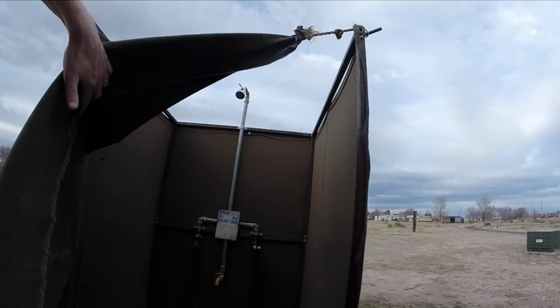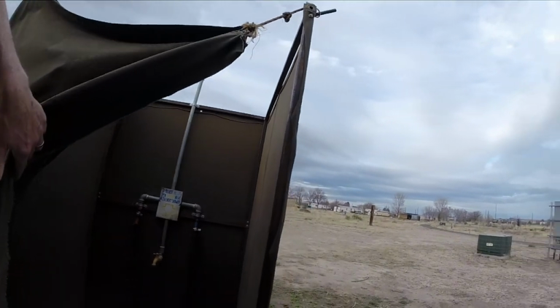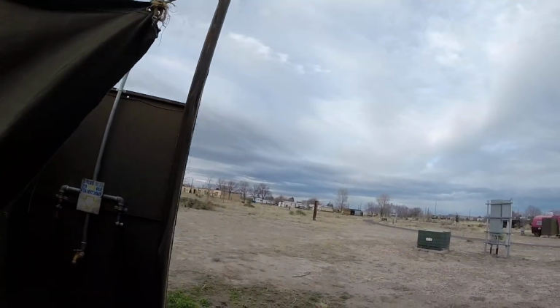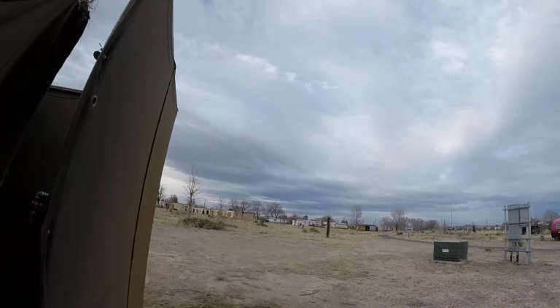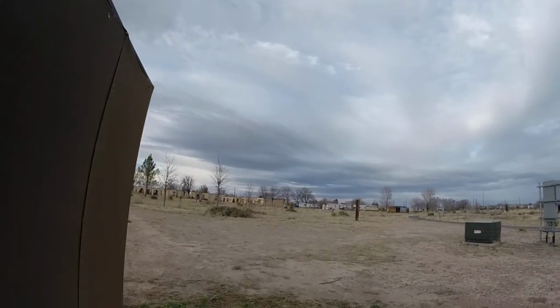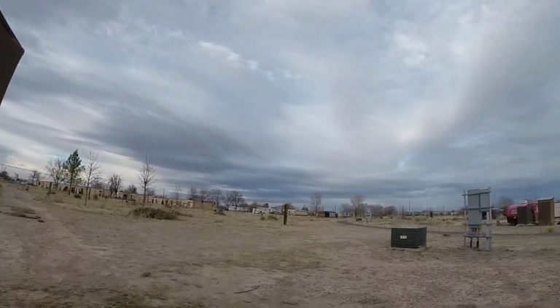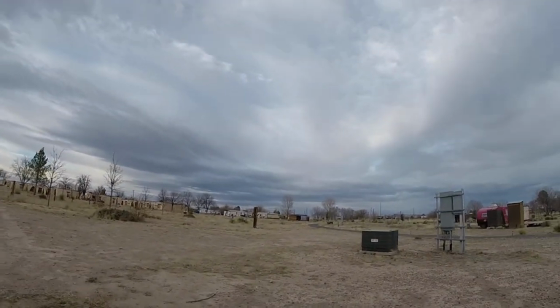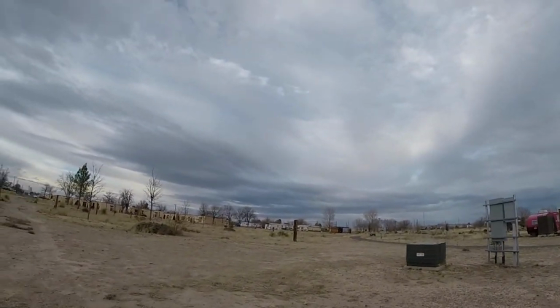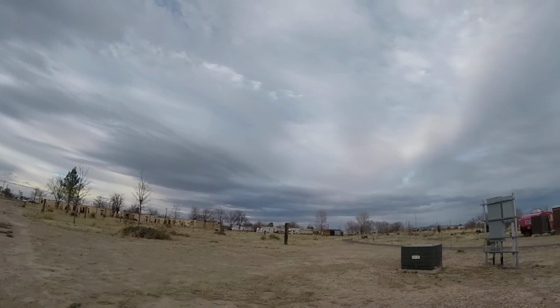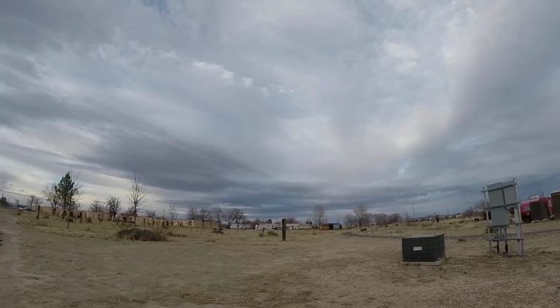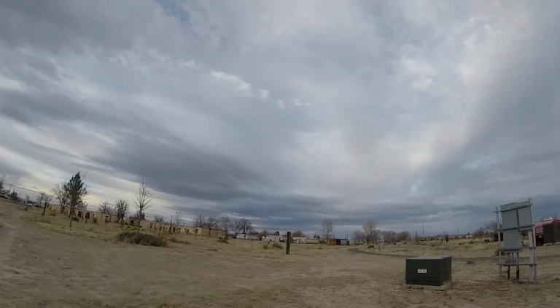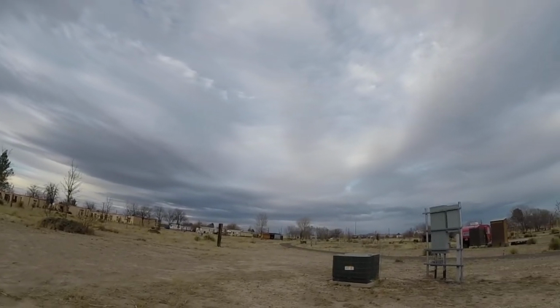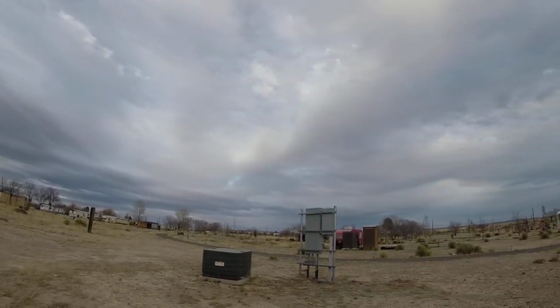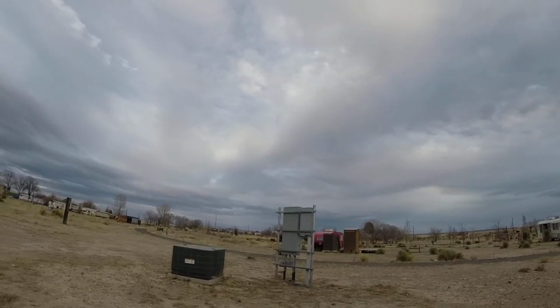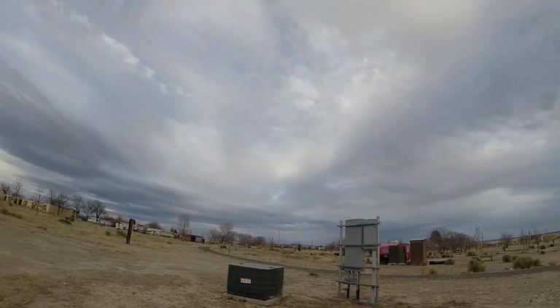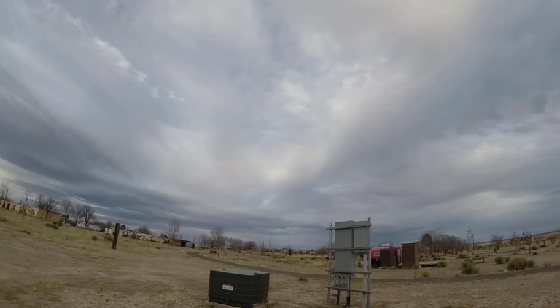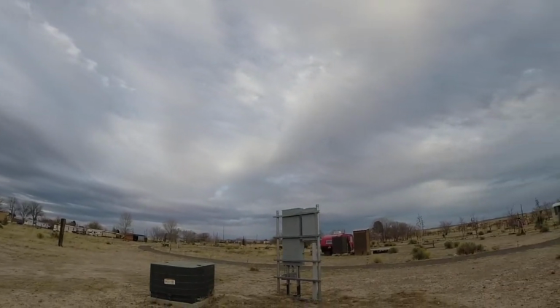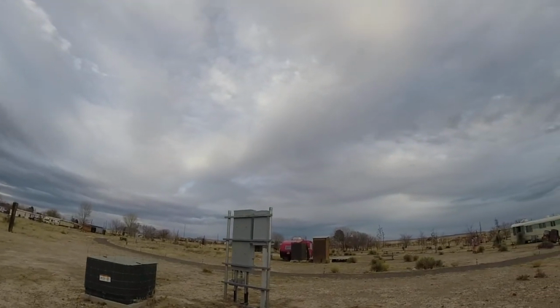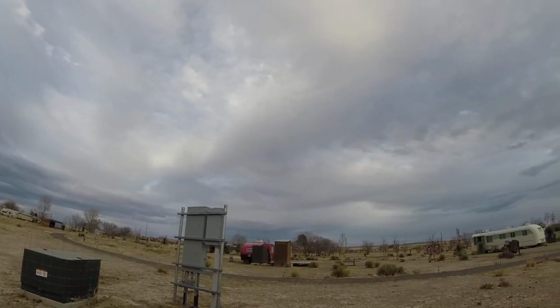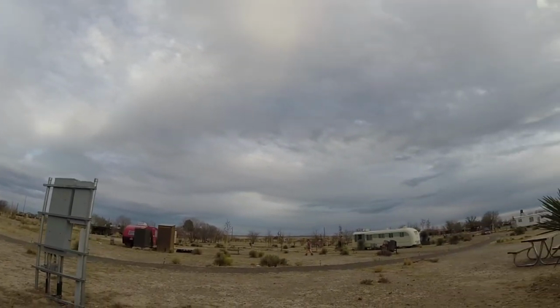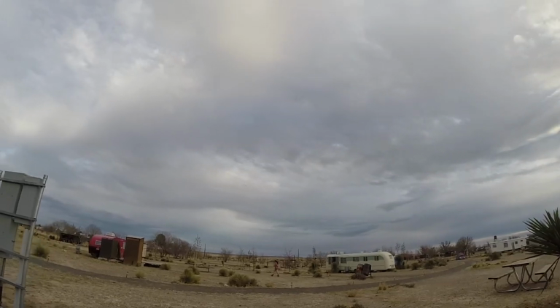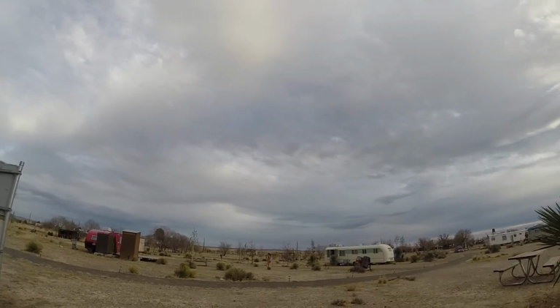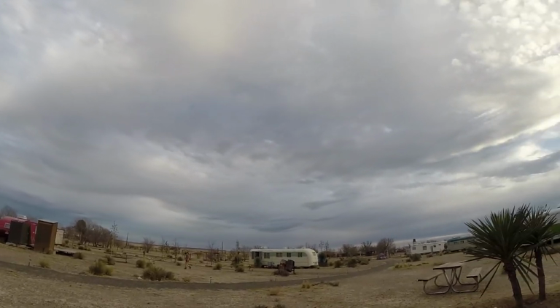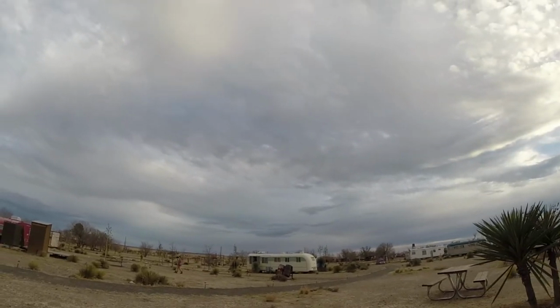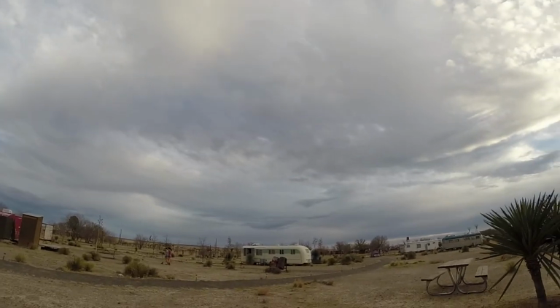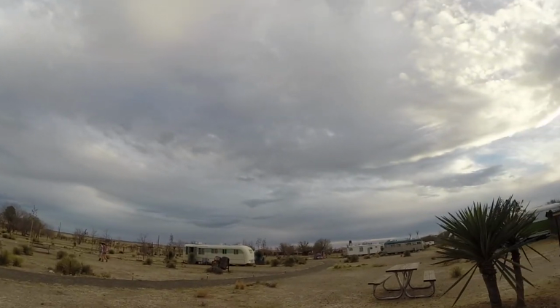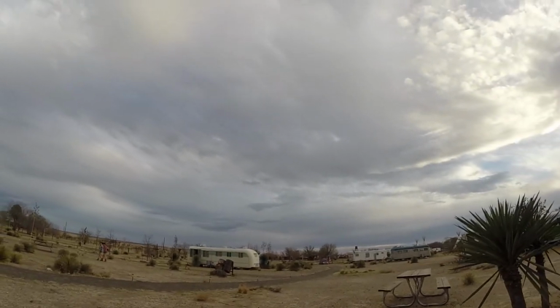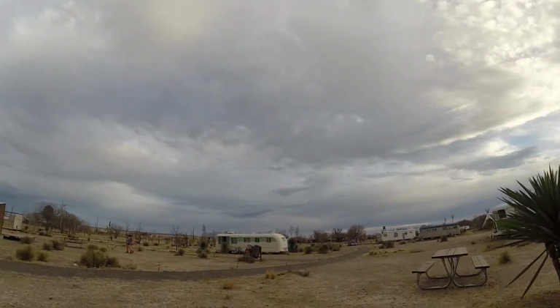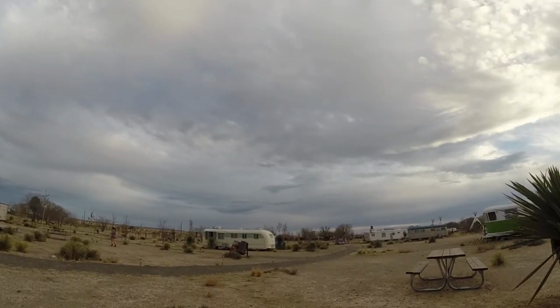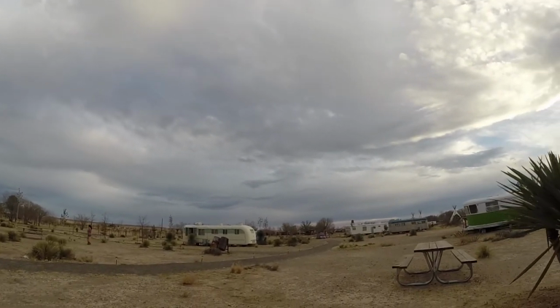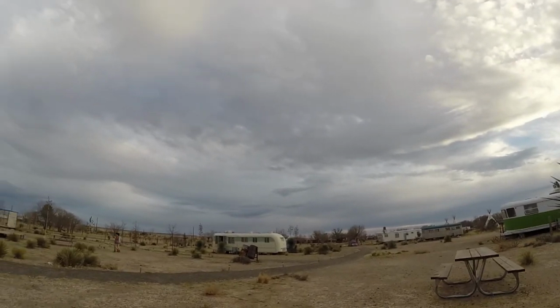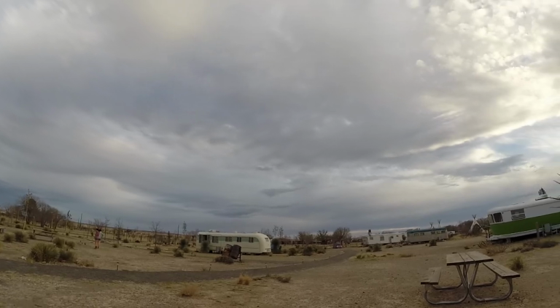So these are the fine accommodations to be had here in the middle of the West Texas desert, here at El Cosmico Campground in Marfa, Texas.